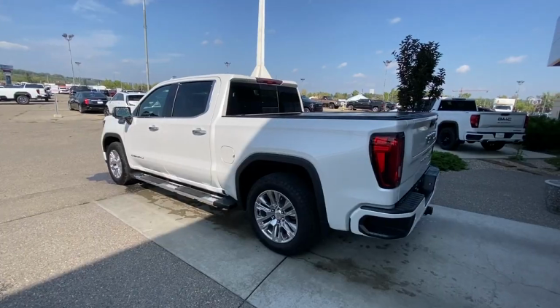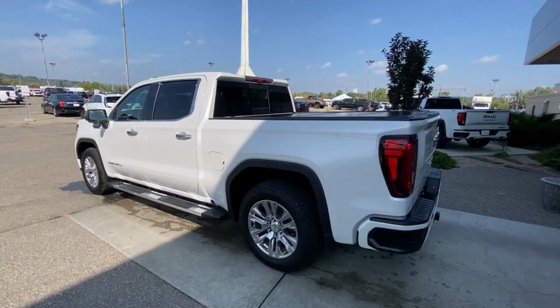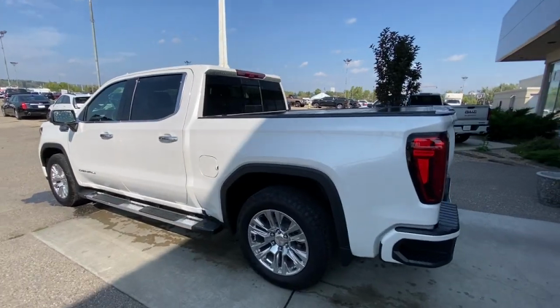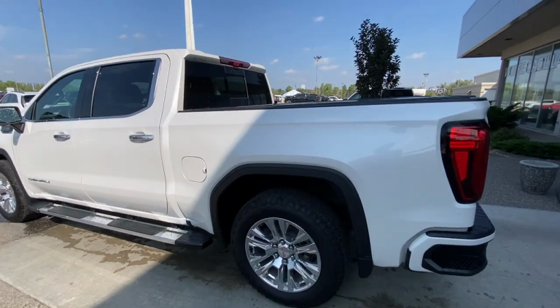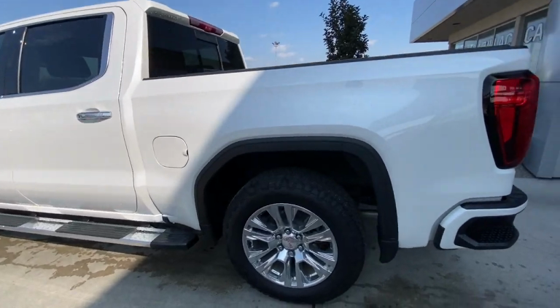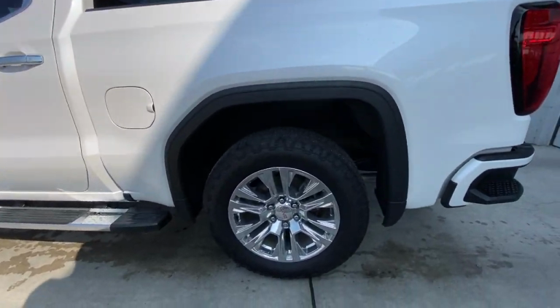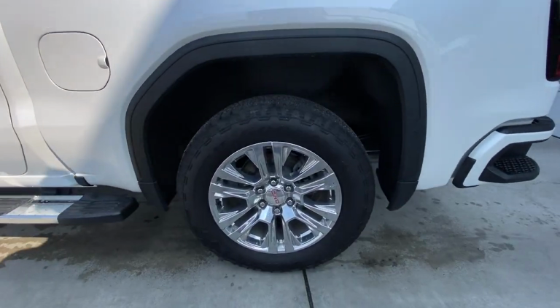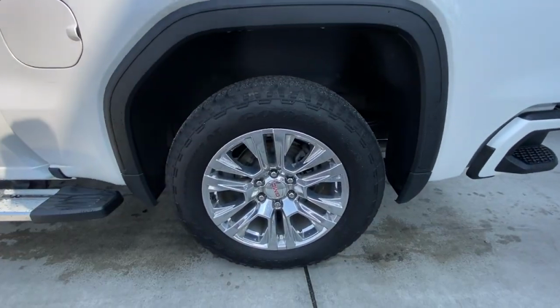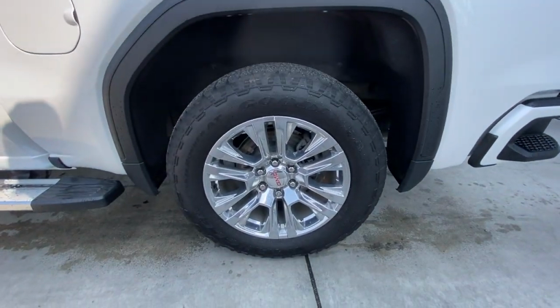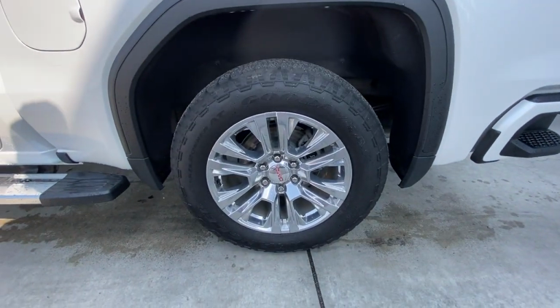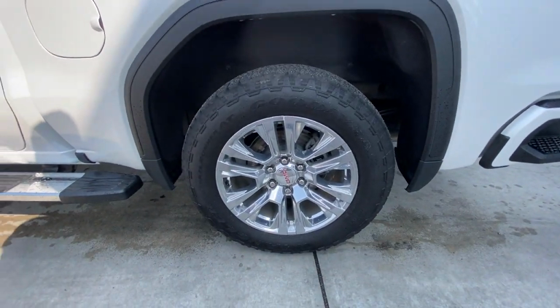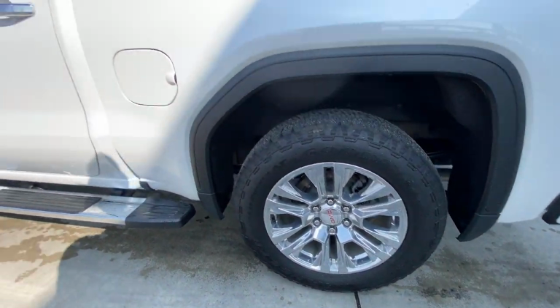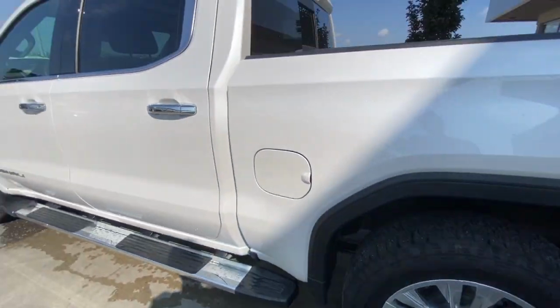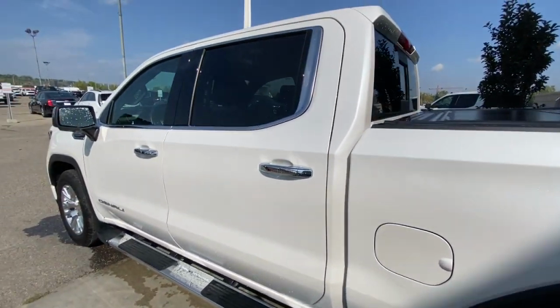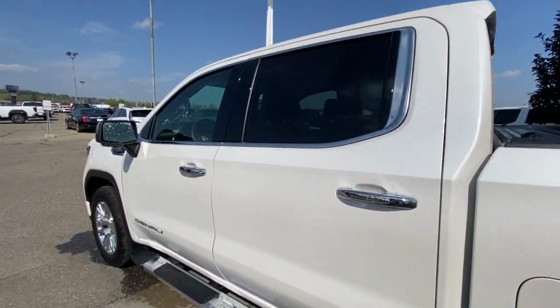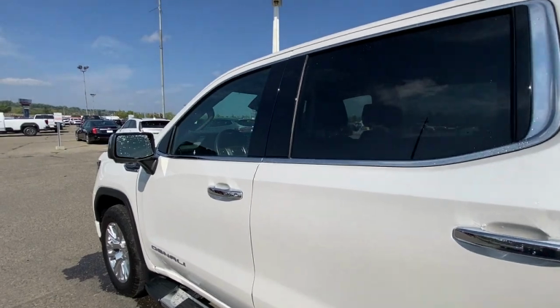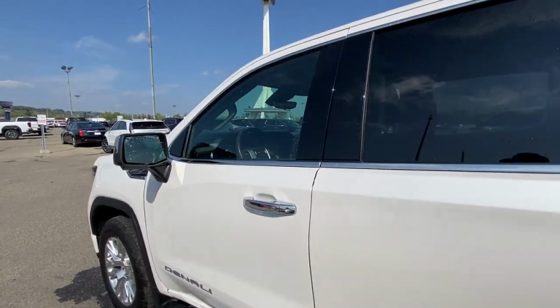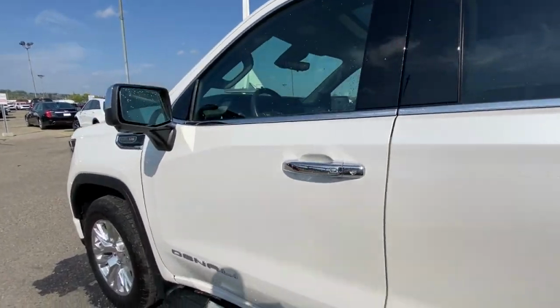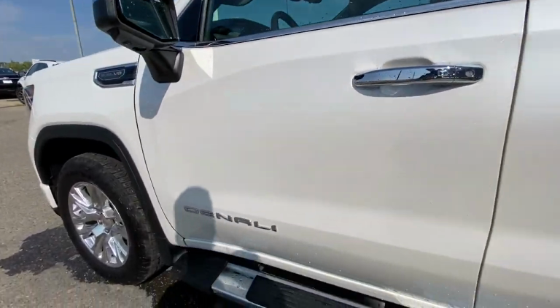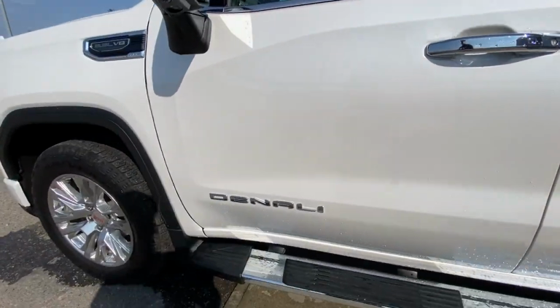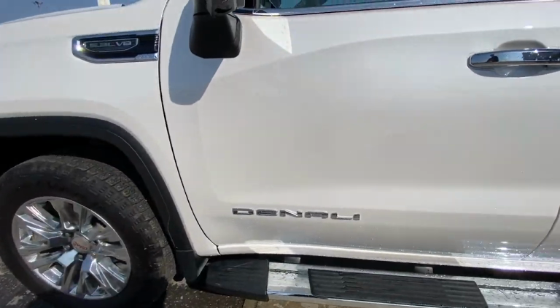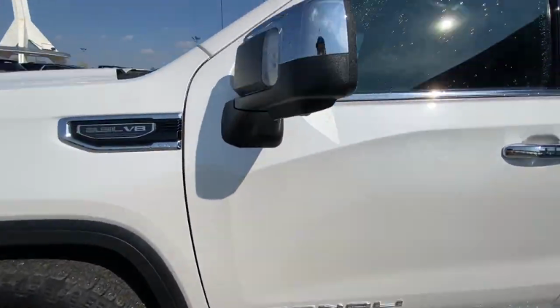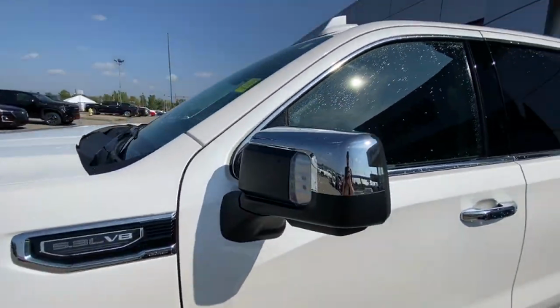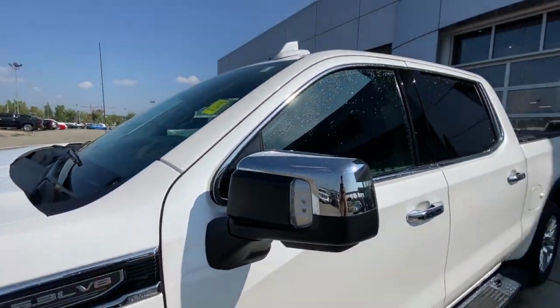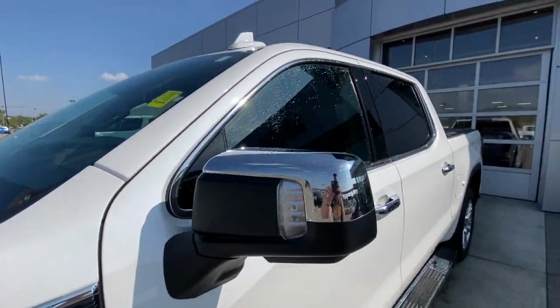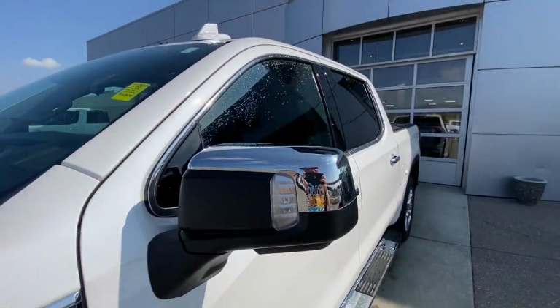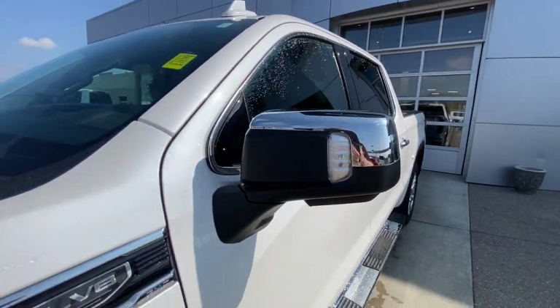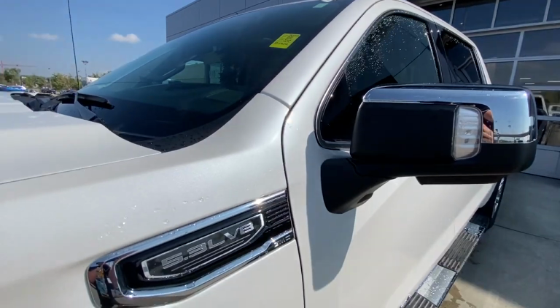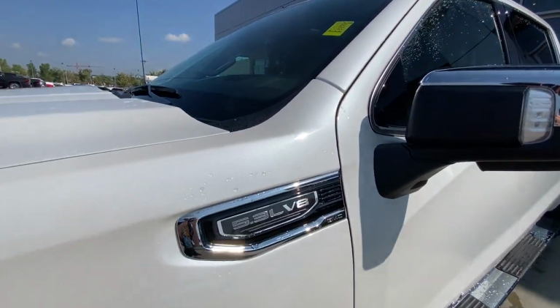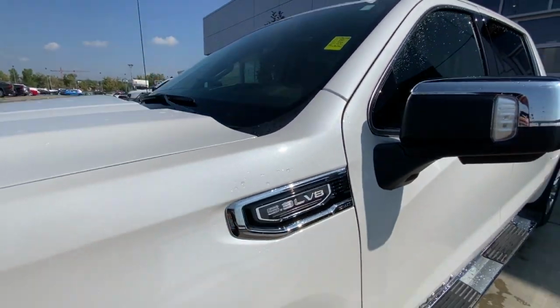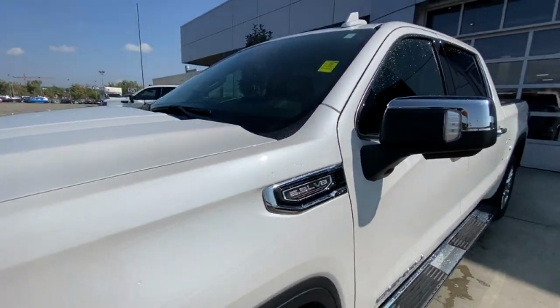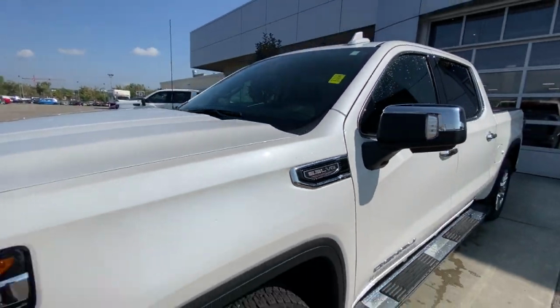Taking a look at the exterior of the Denali, starting off with the 20-inch wheels paired up with Goodyear Wrangler tires. Moving right along we have chrome door handles, Denali badging on the doors, chrome-capped mirrors with LEDs, and 5.3L V8 plaques on the fenders.